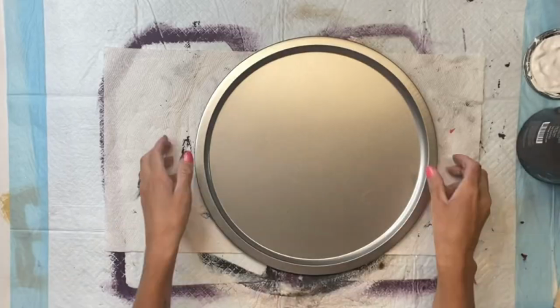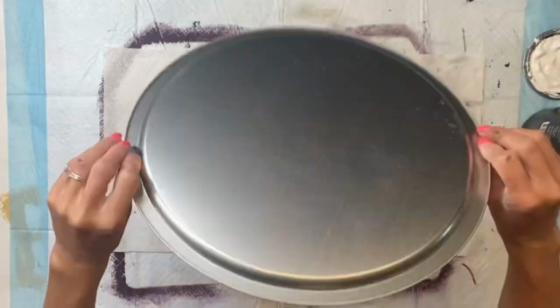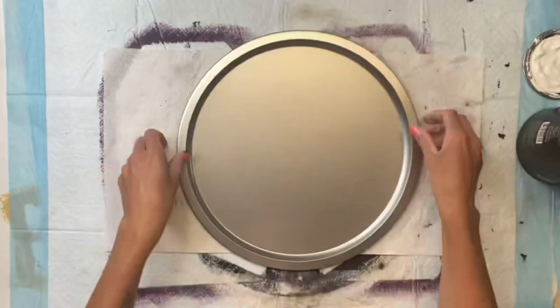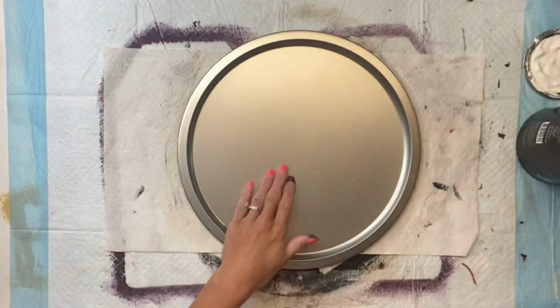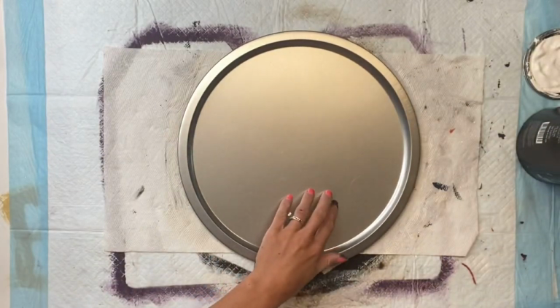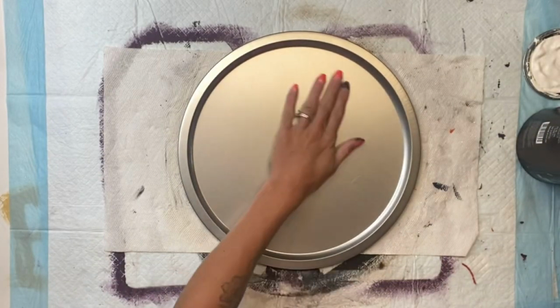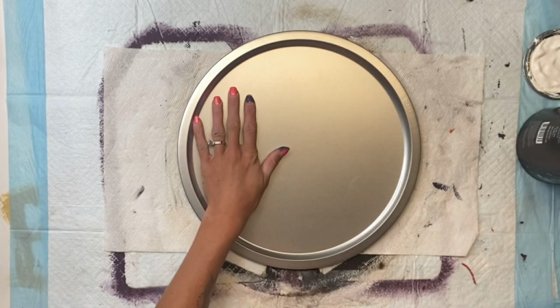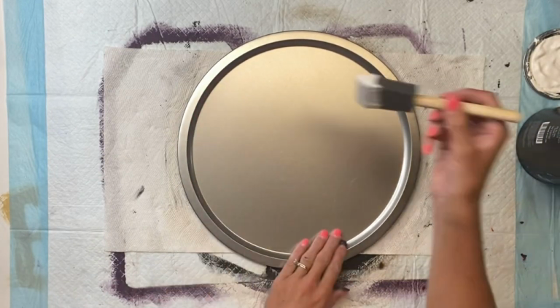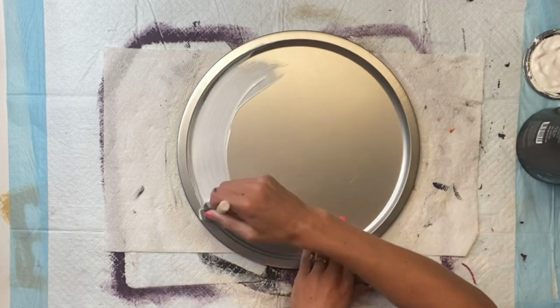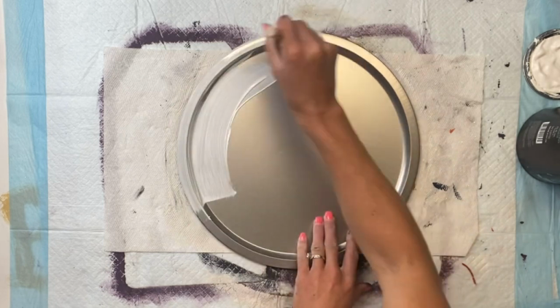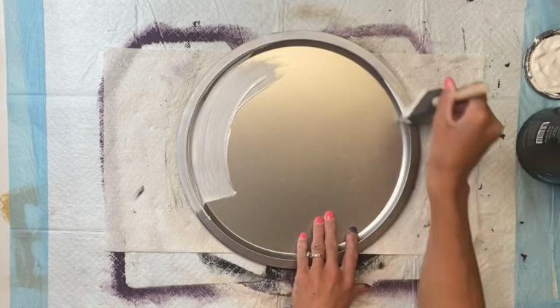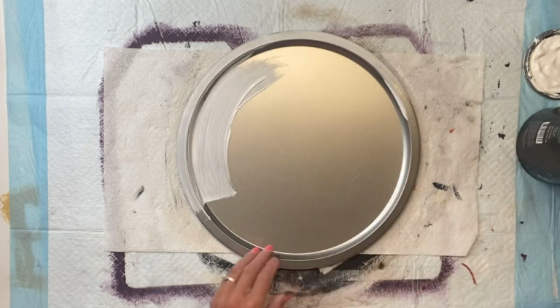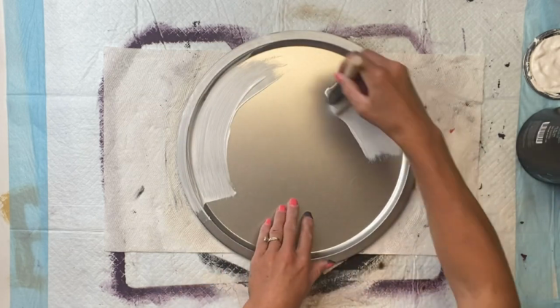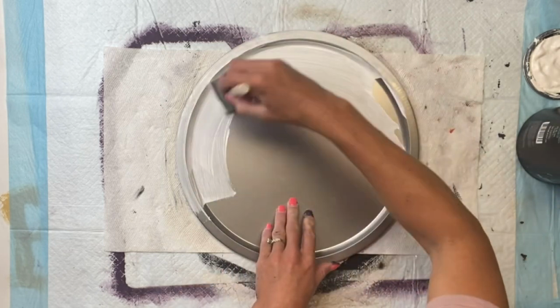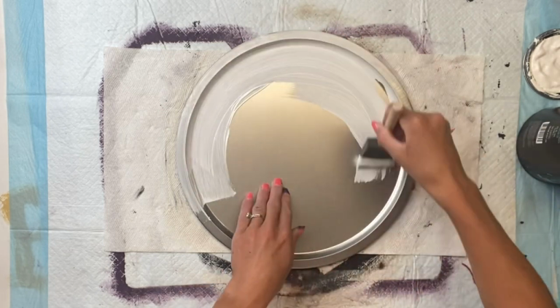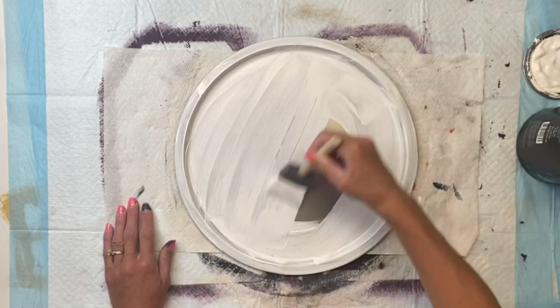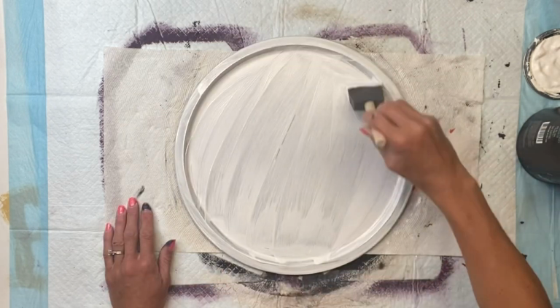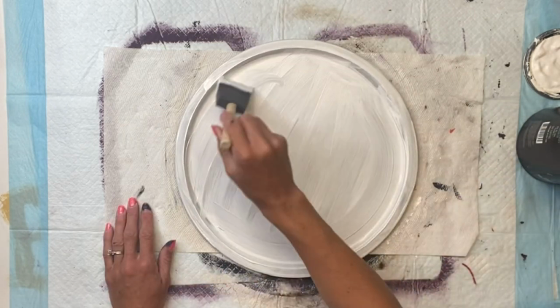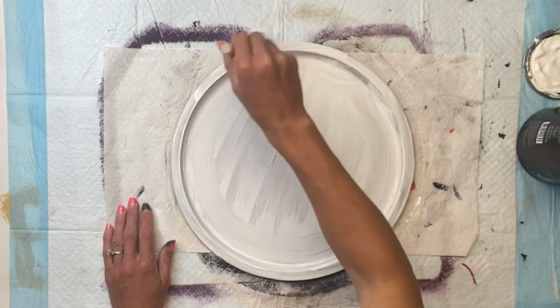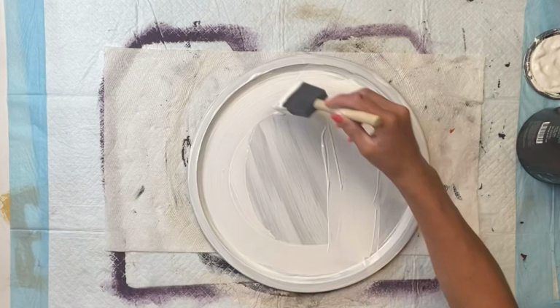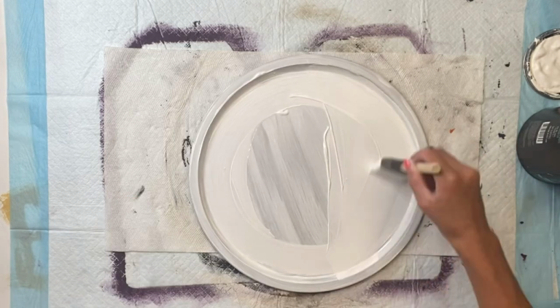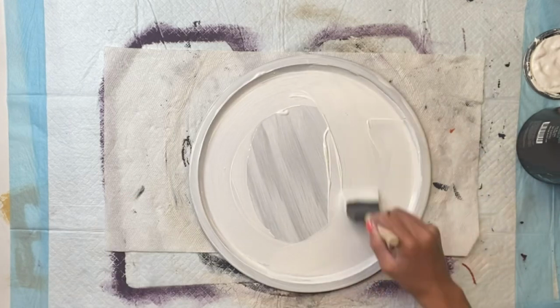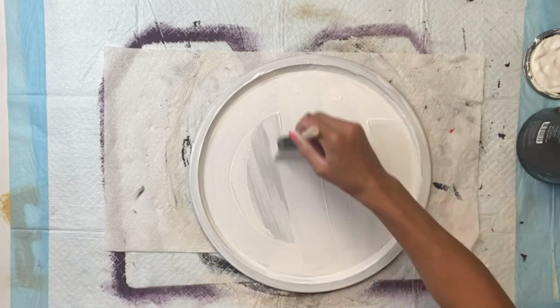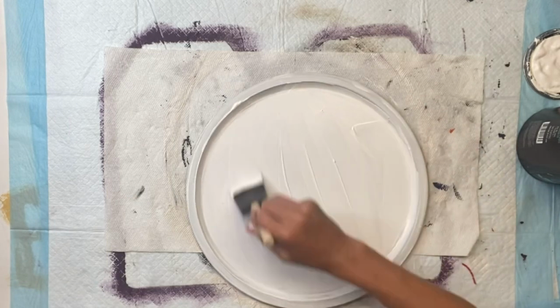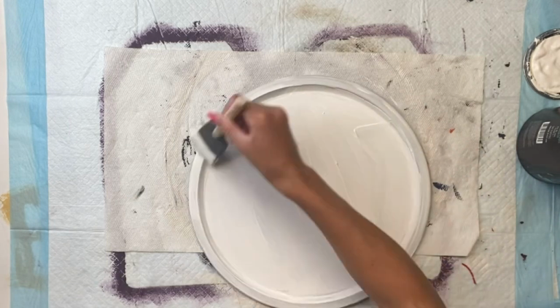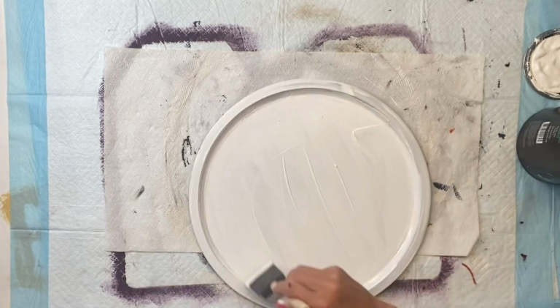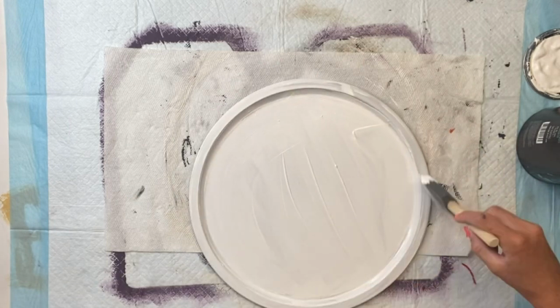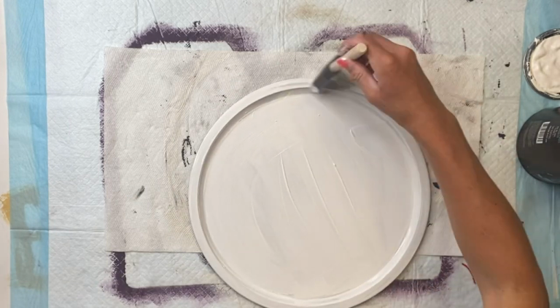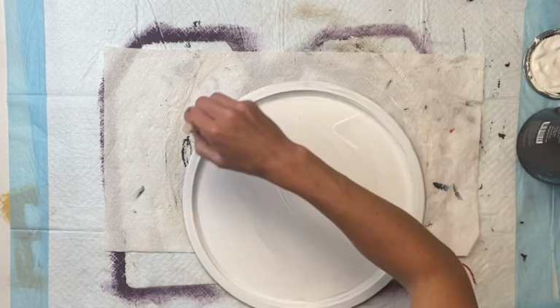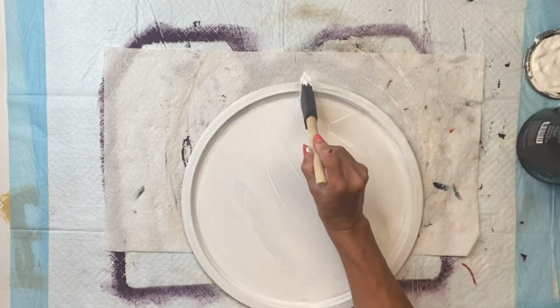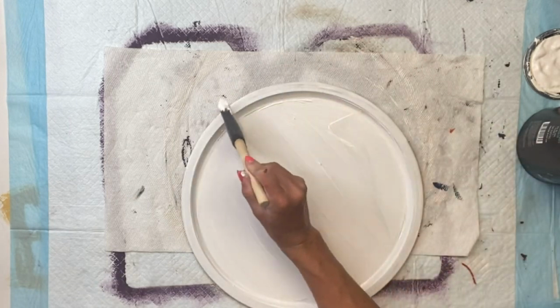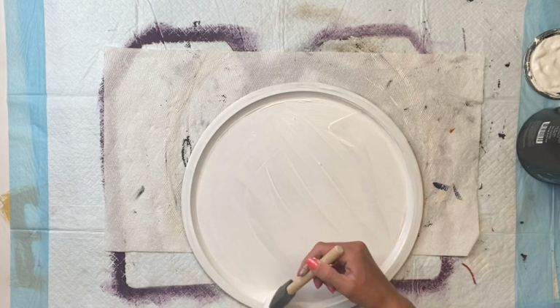I then grabbed my pizza pan from the Dollar Tree and I'm going to prime it first using the stain eliminating white primer by Wise Owl and a Gen Foam Brush. I did give that two coats — this just helps the paint adhere better to the metal.